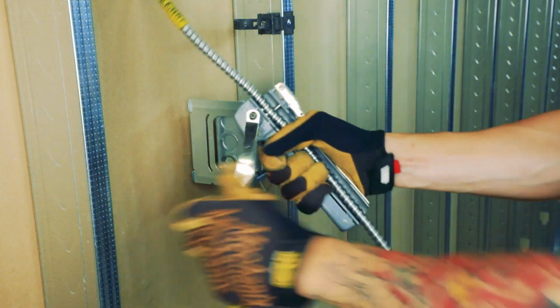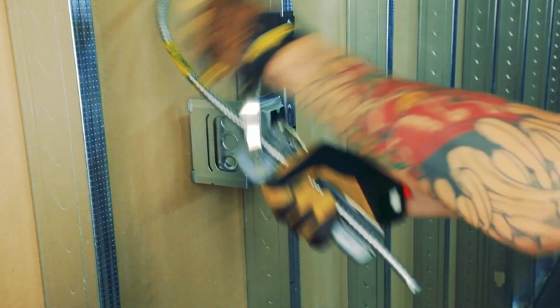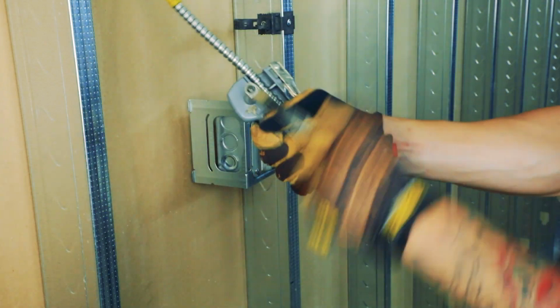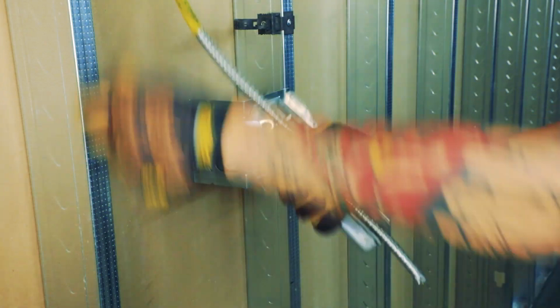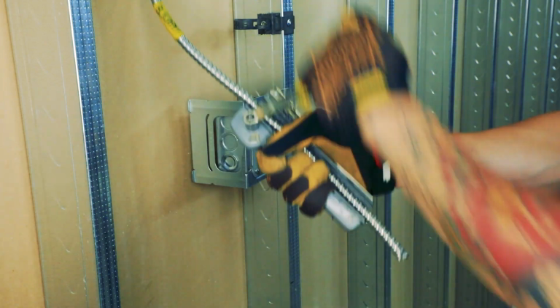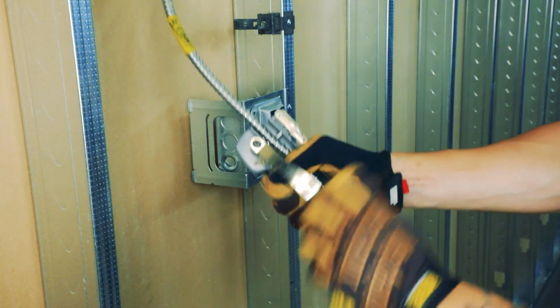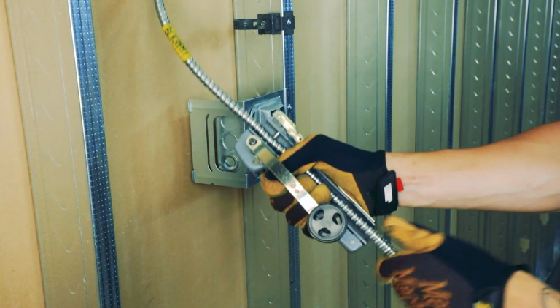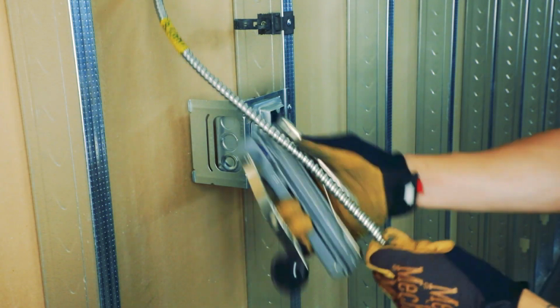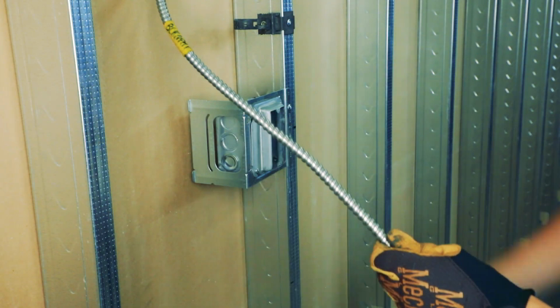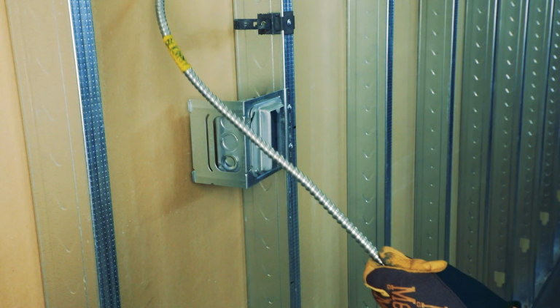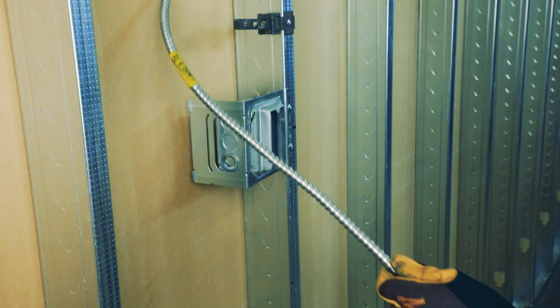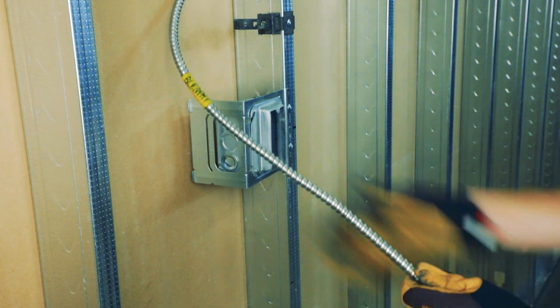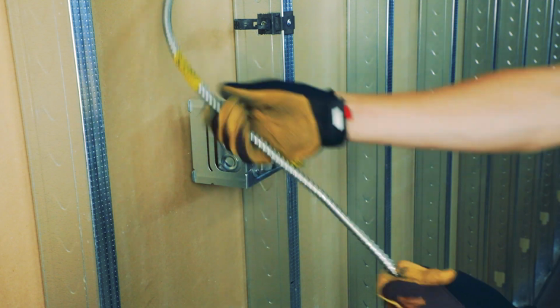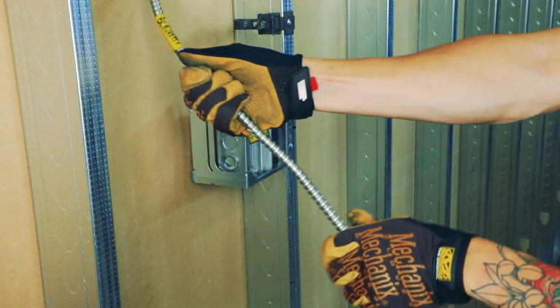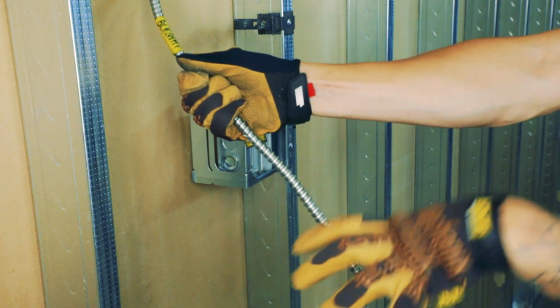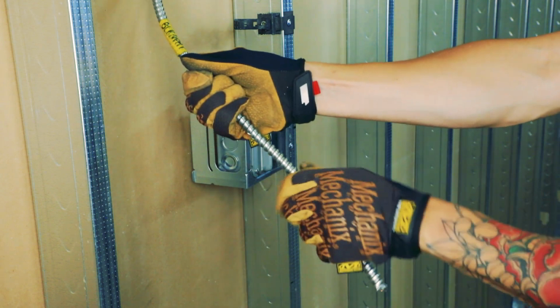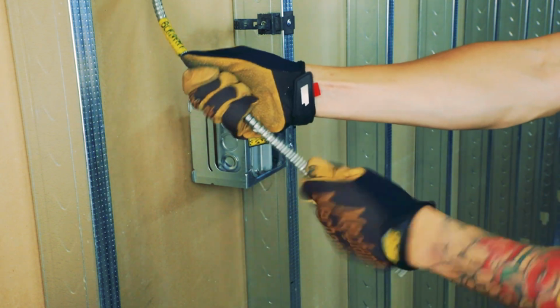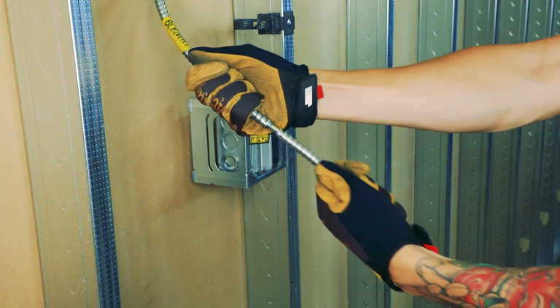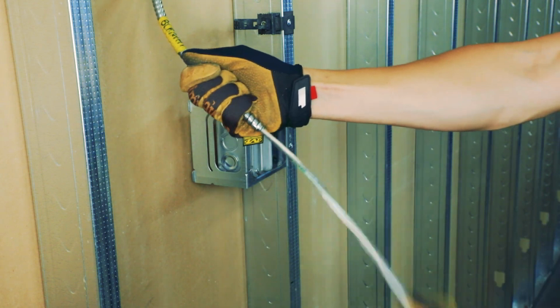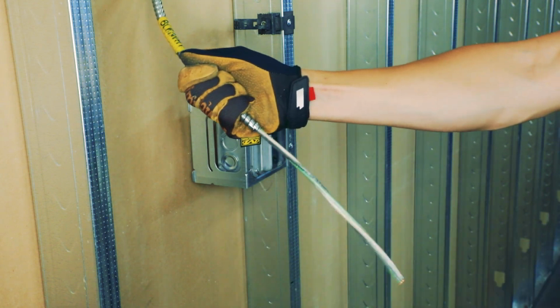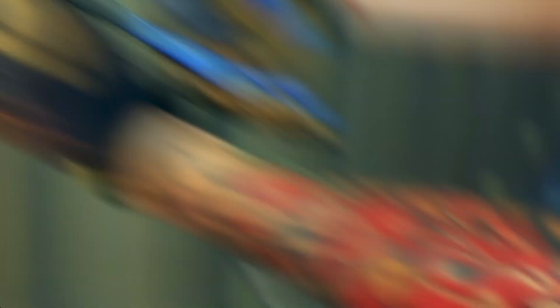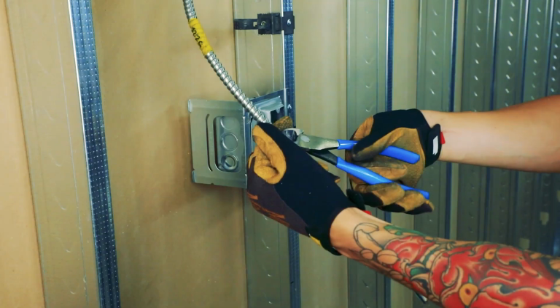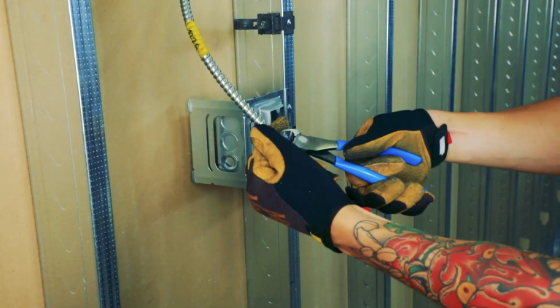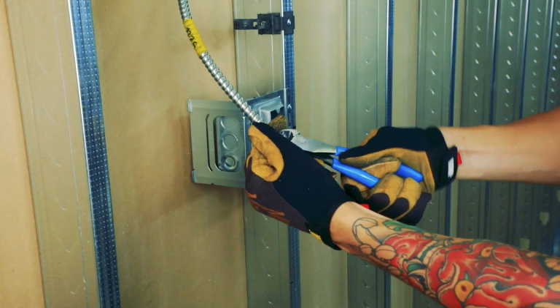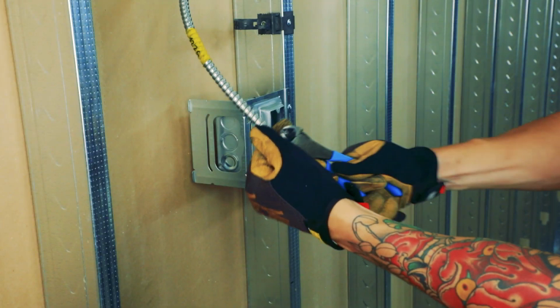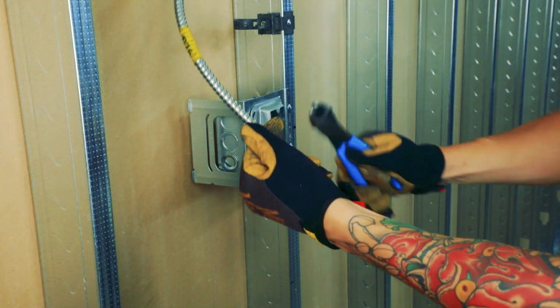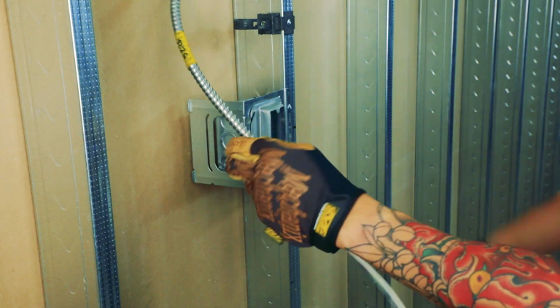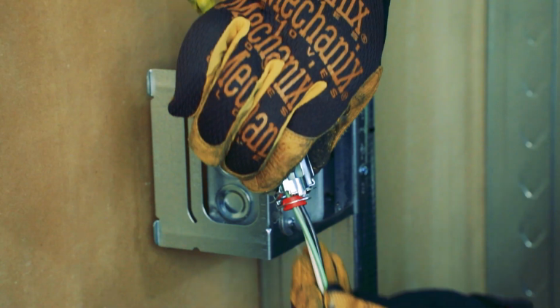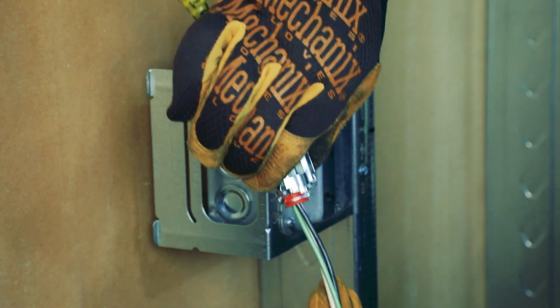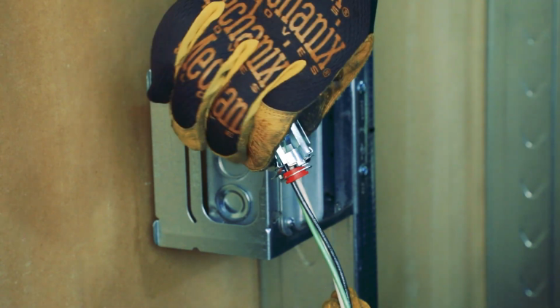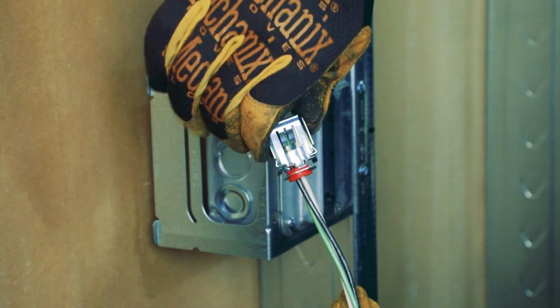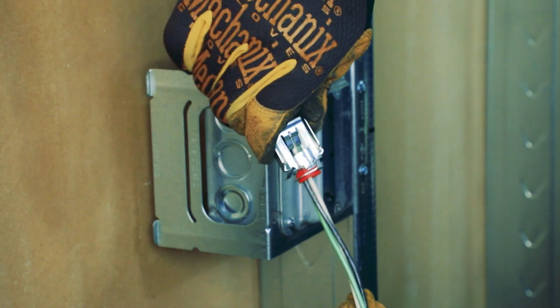To quickly terminate the cable, use a roto cutter or the bend-cut-strip method. Be sure to remove all sharp points and add the connector.